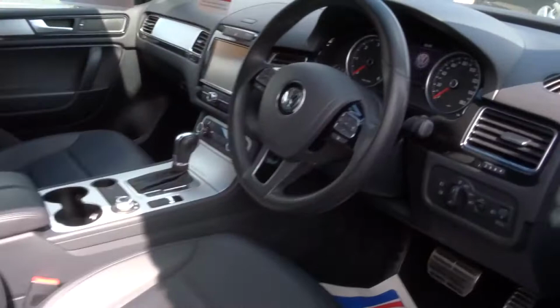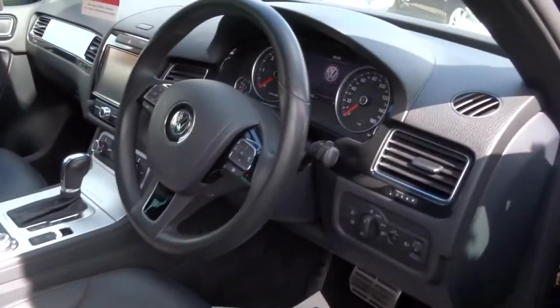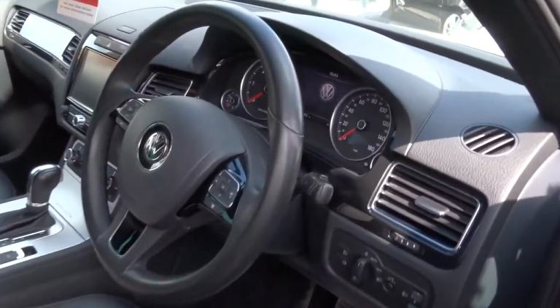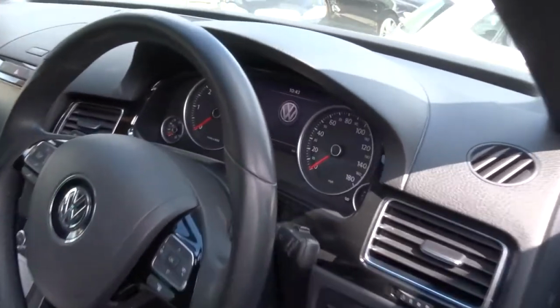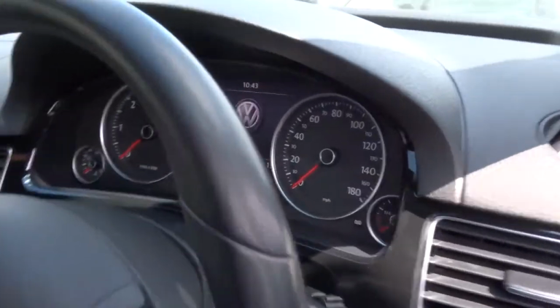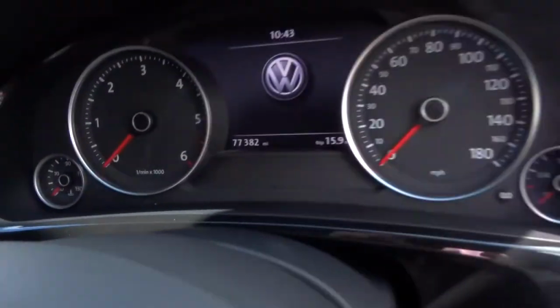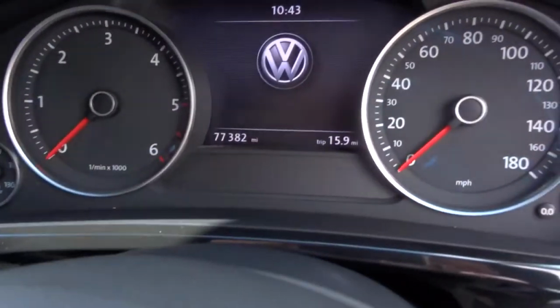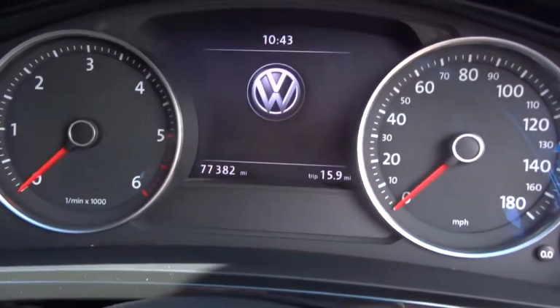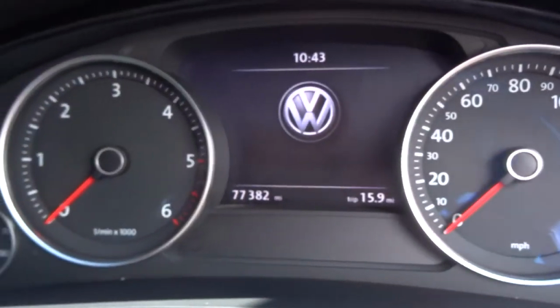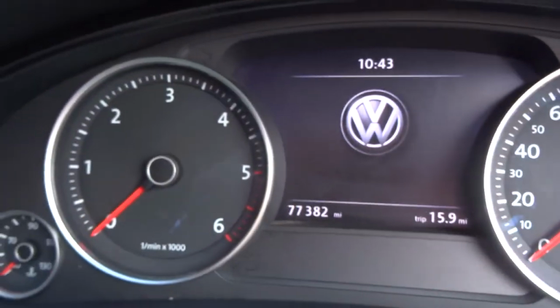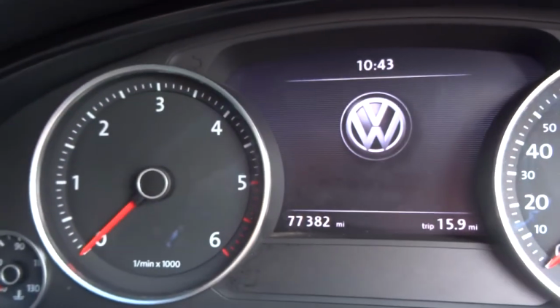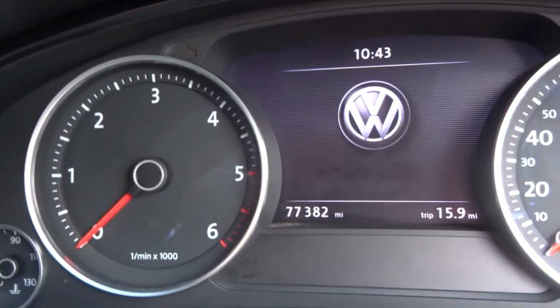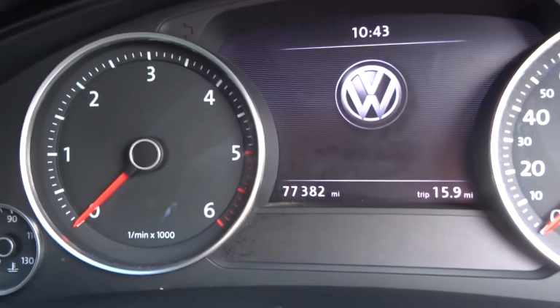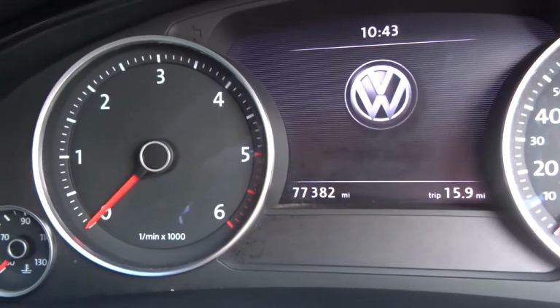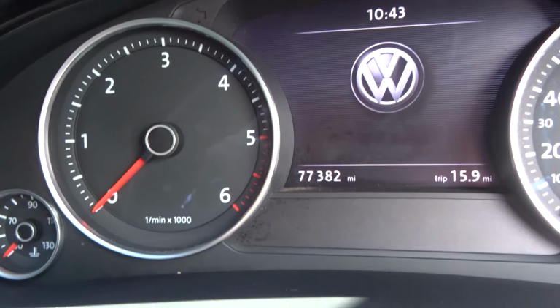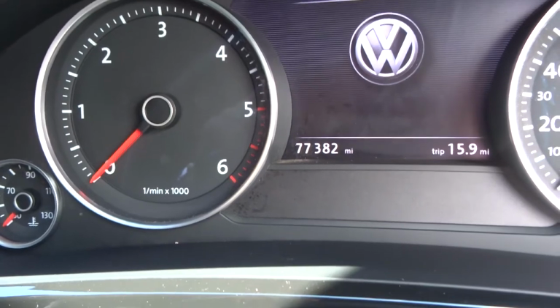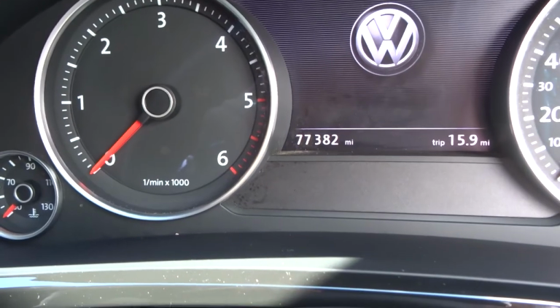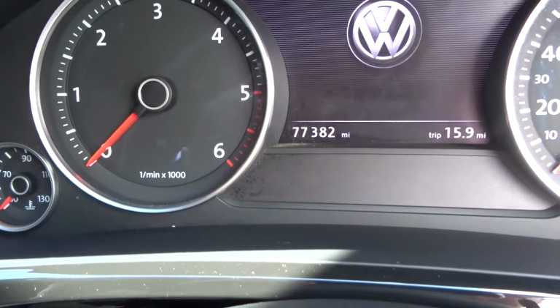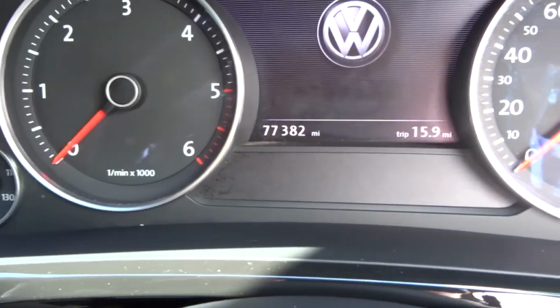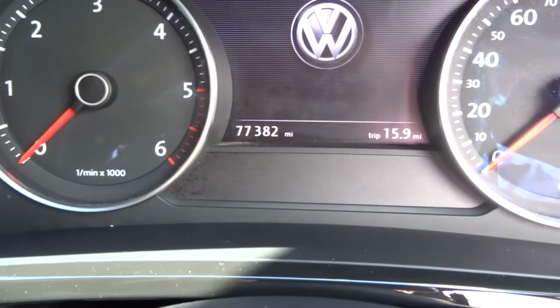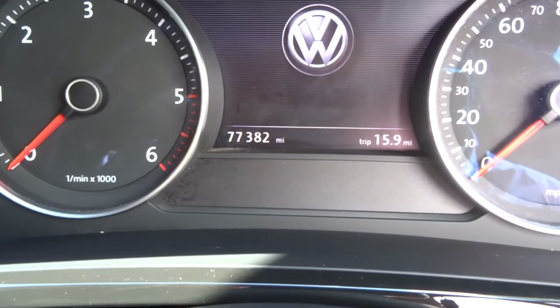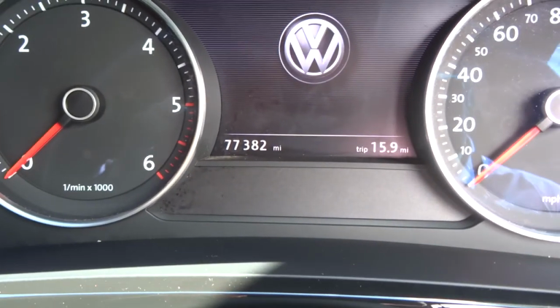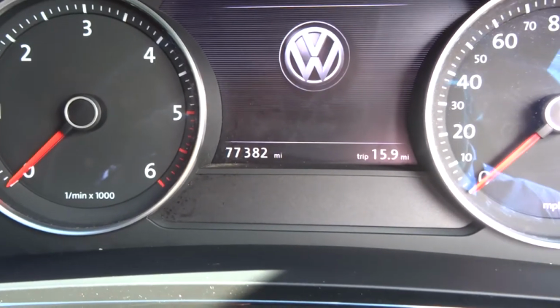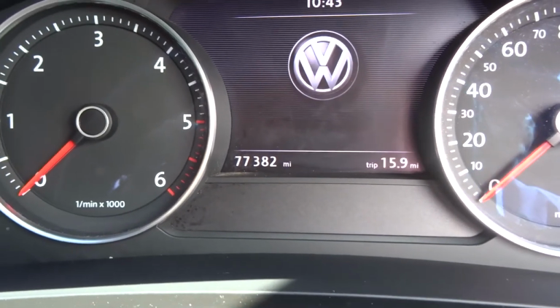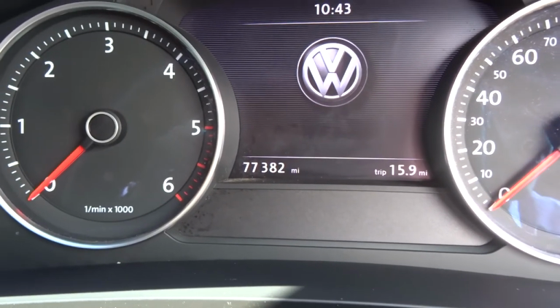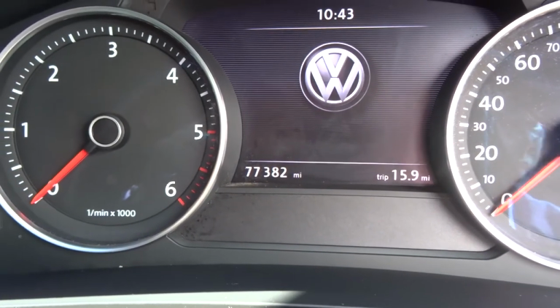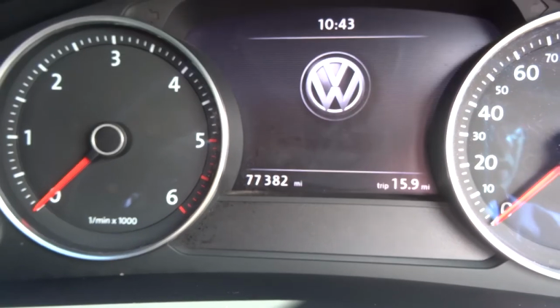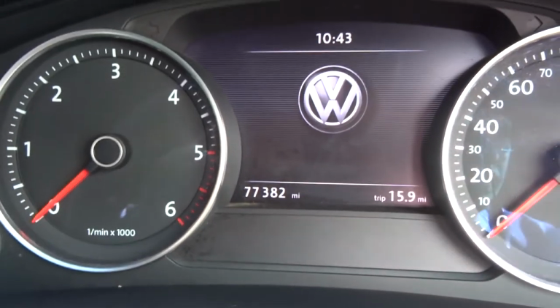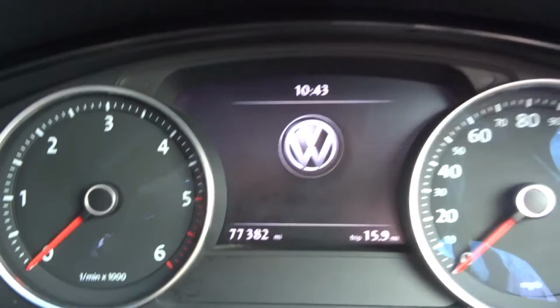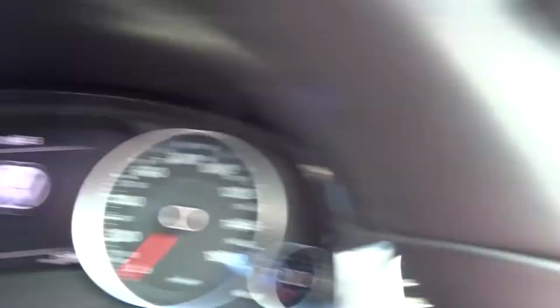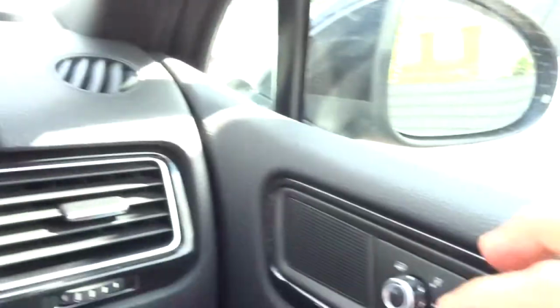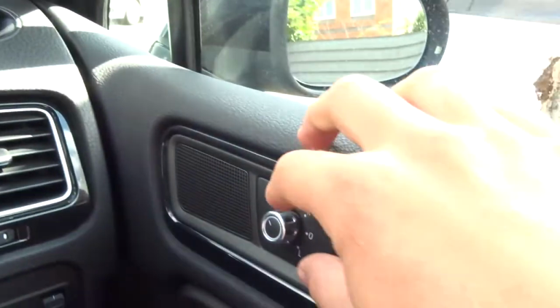As we step in we can see the car's done 77,382 miles and it's got folding door mirrors.